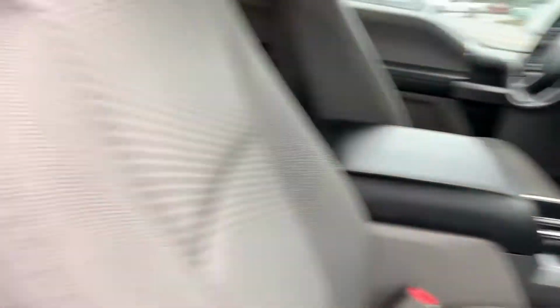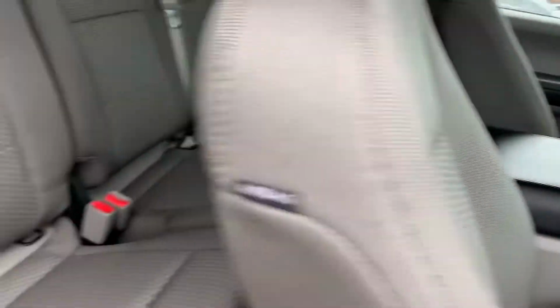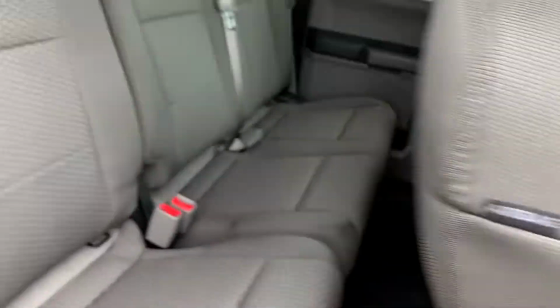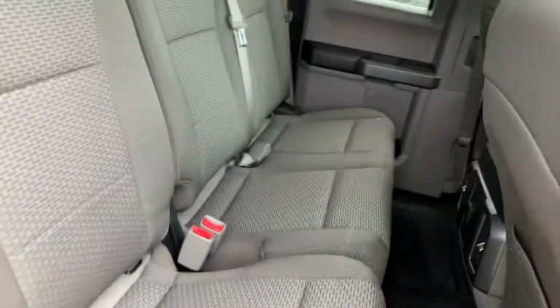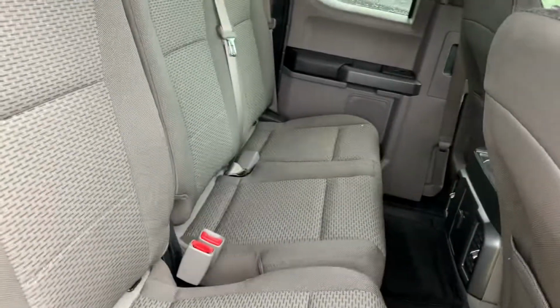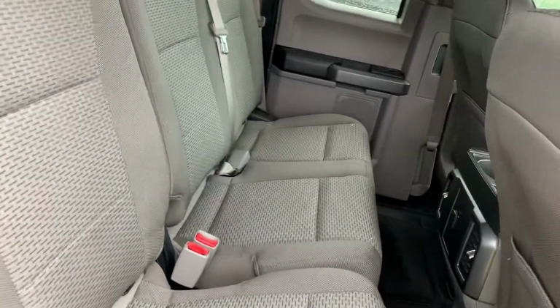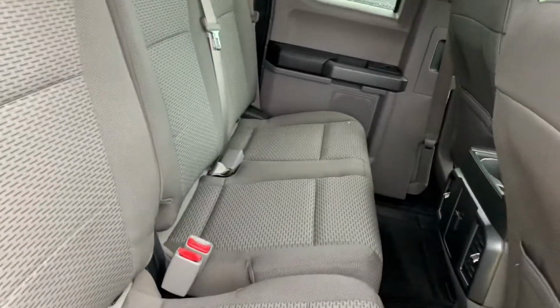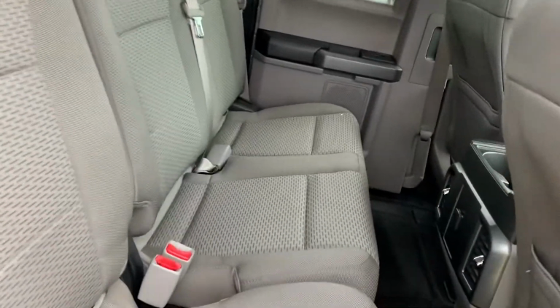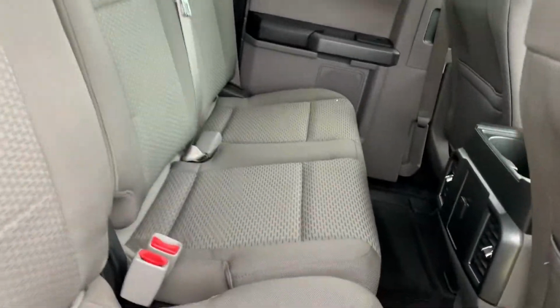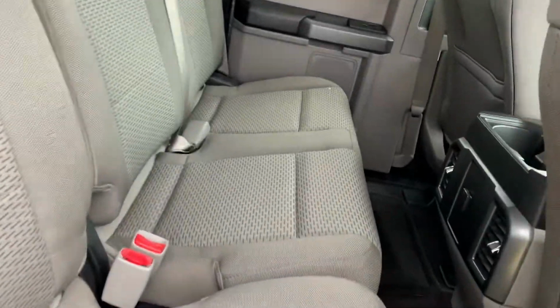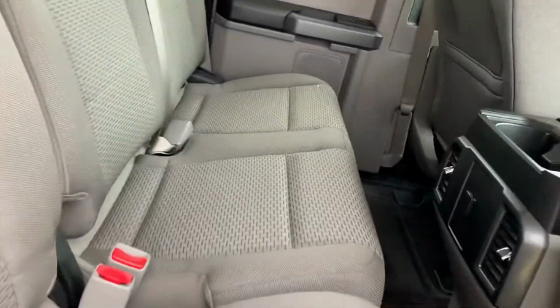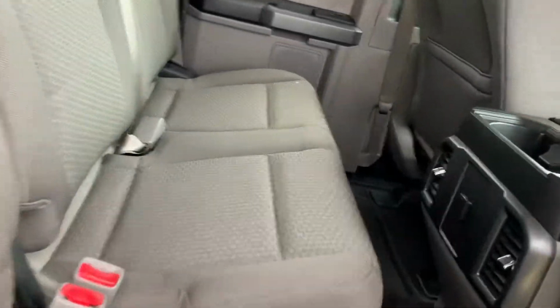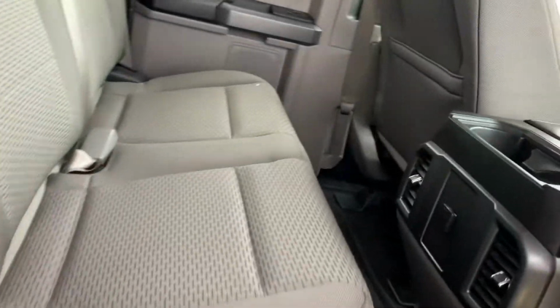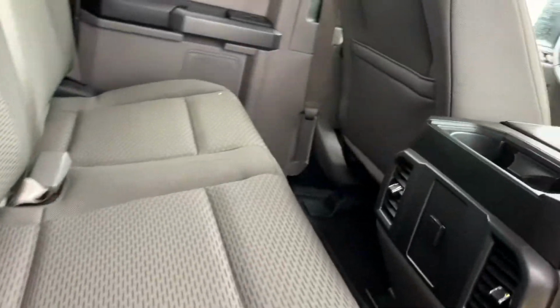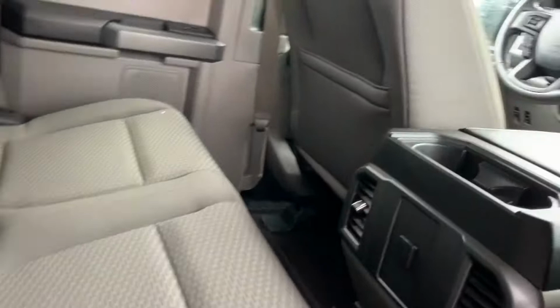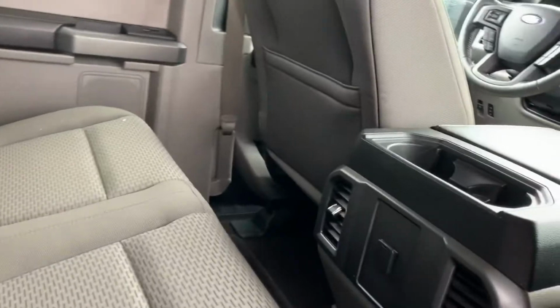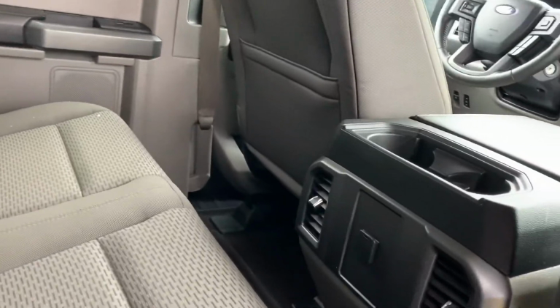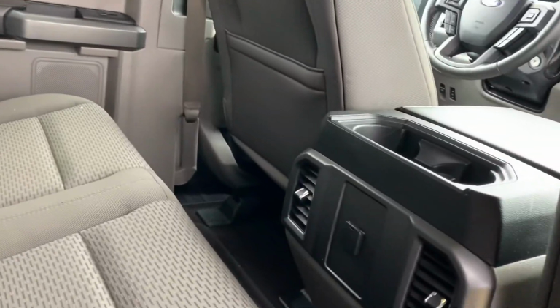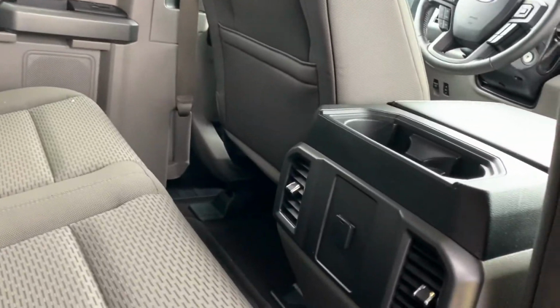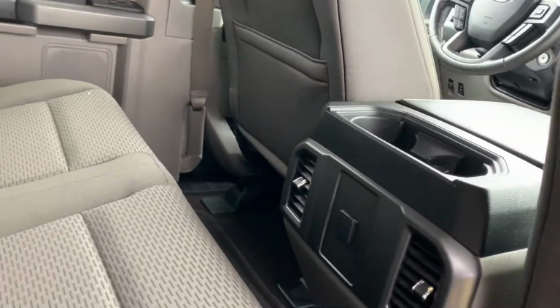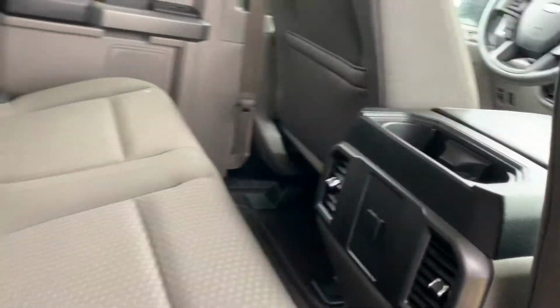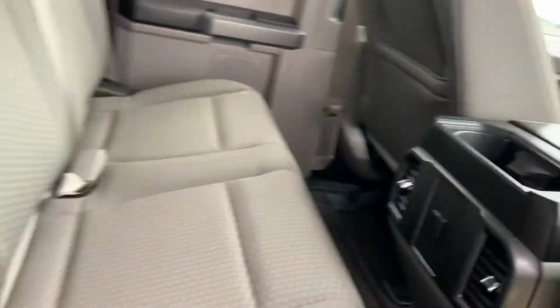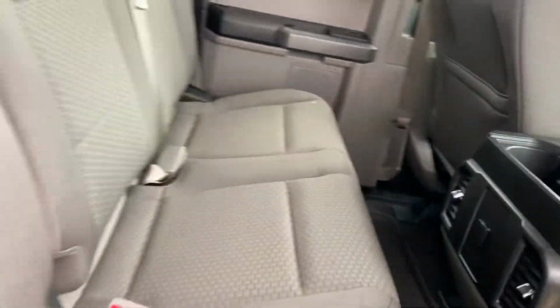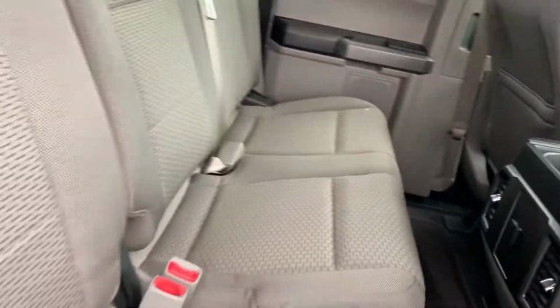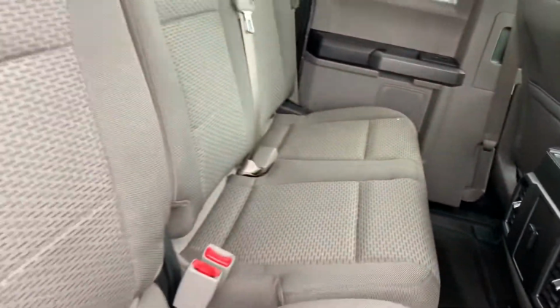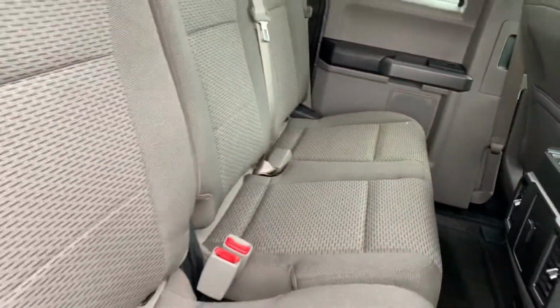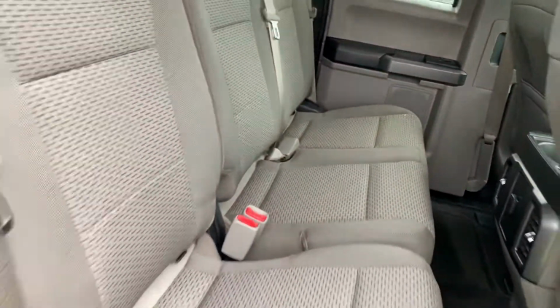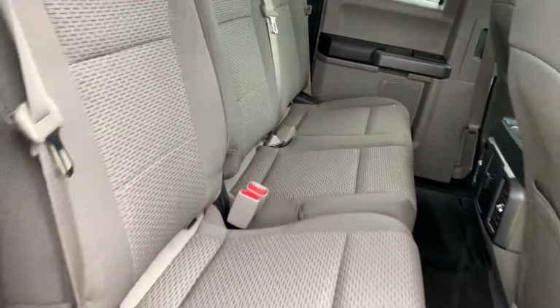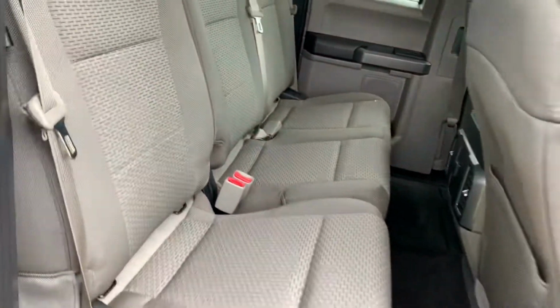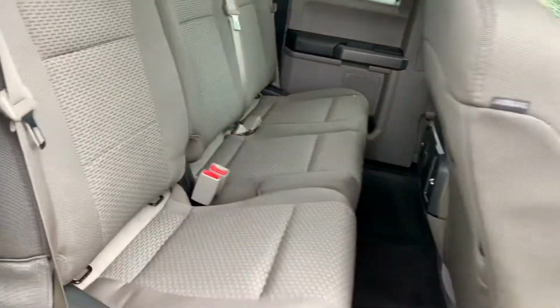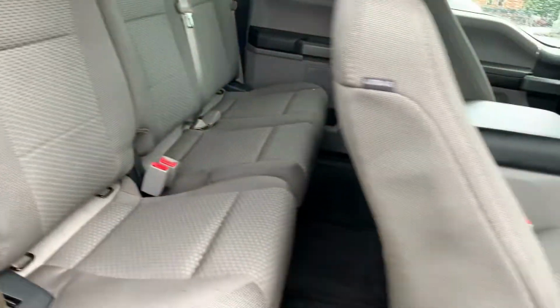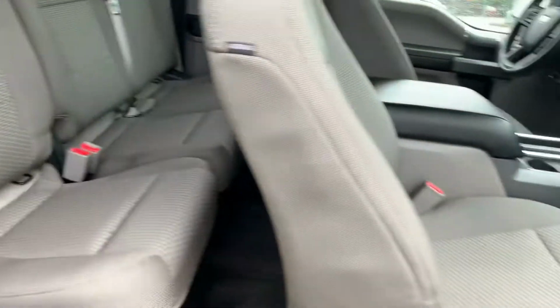In the back, you have your 60-40 split back seat. You can fold those up flat should you just want to use it for cargo room.